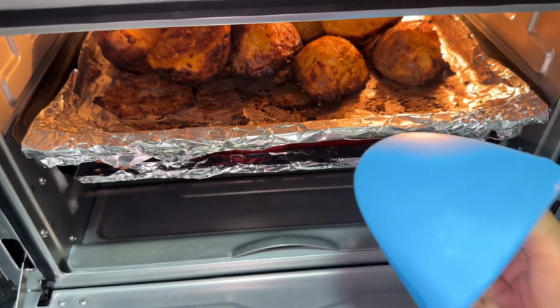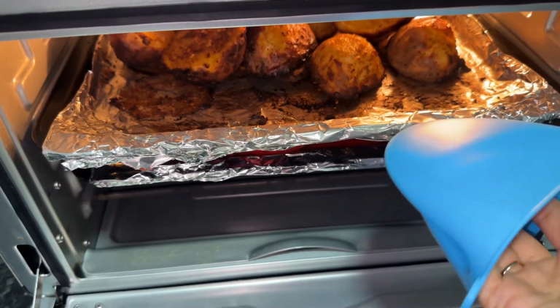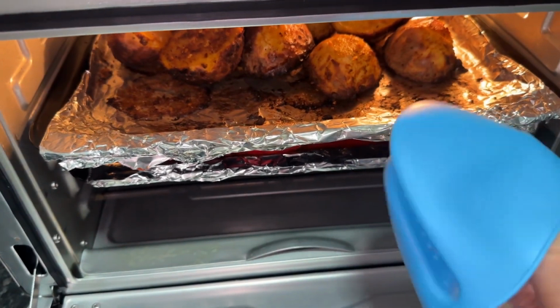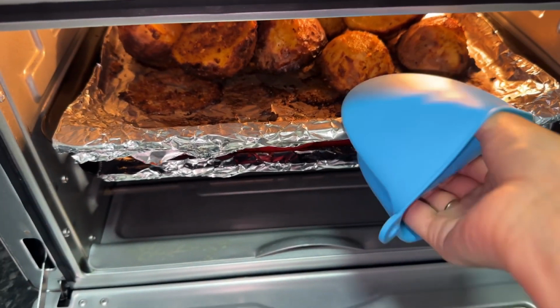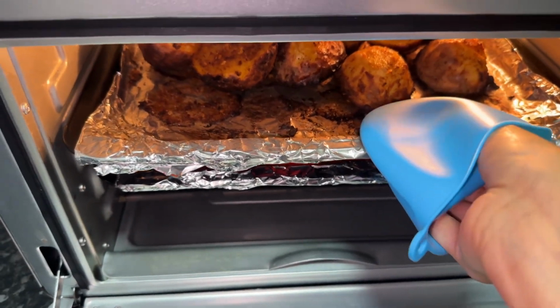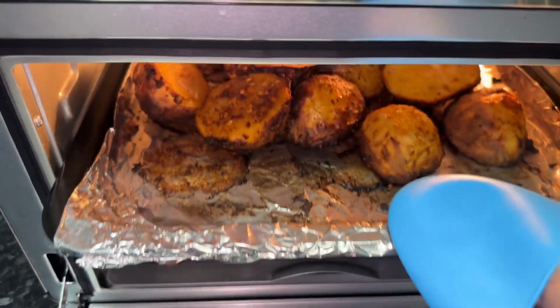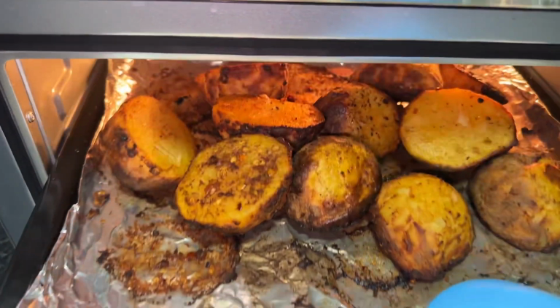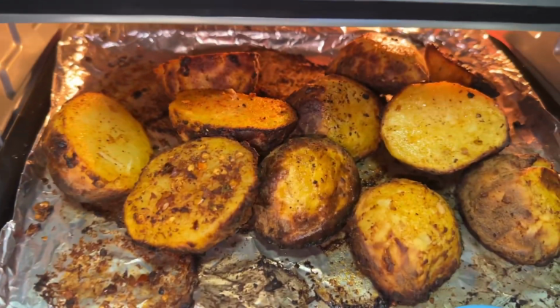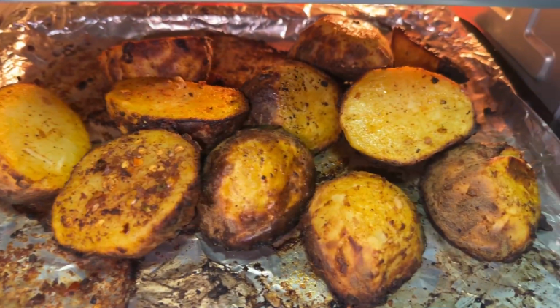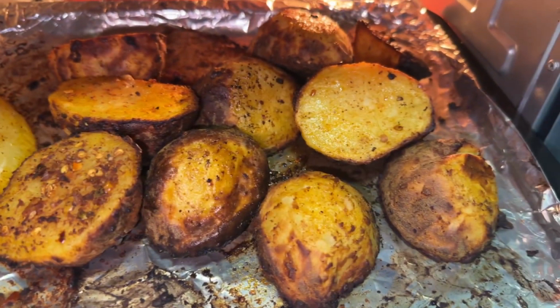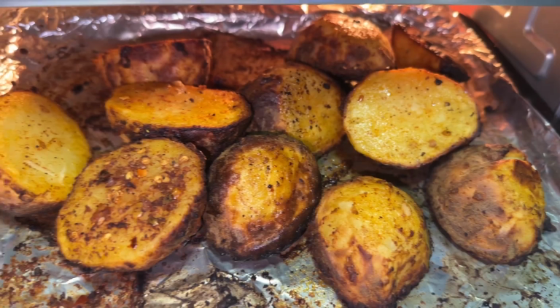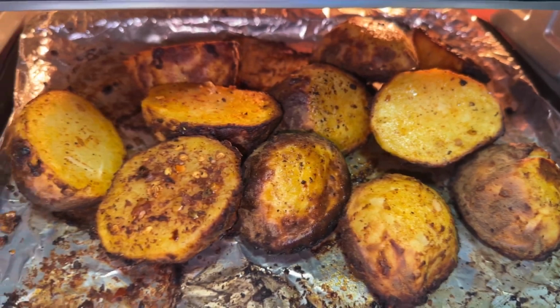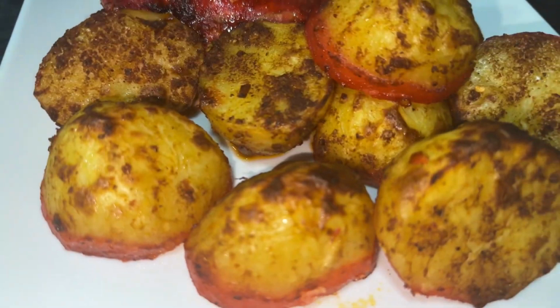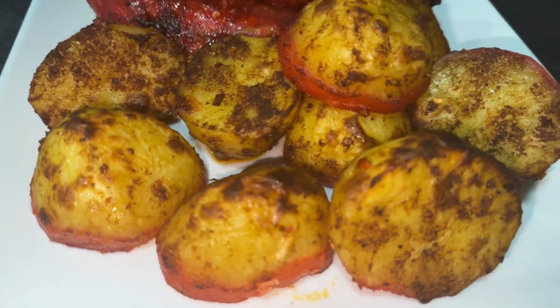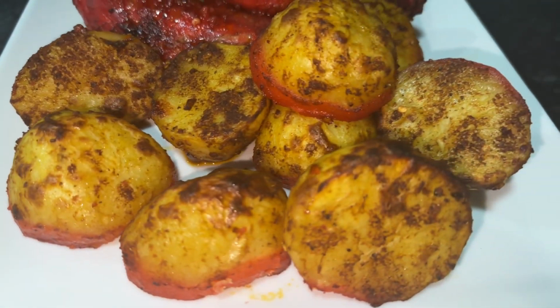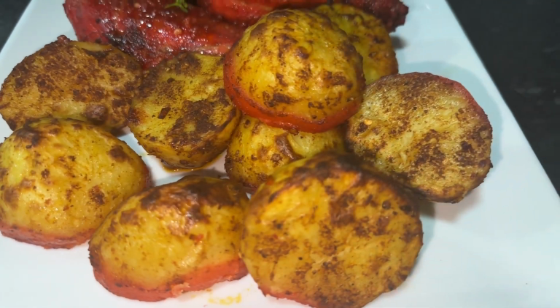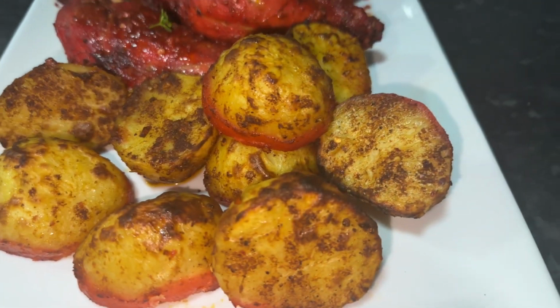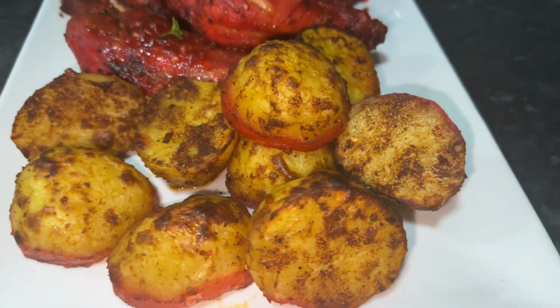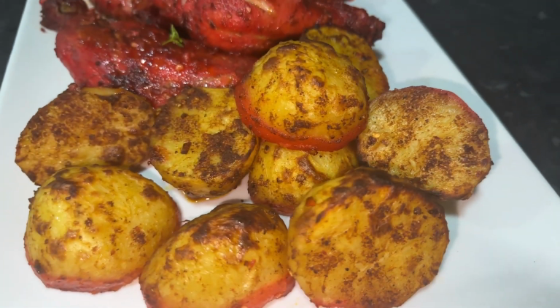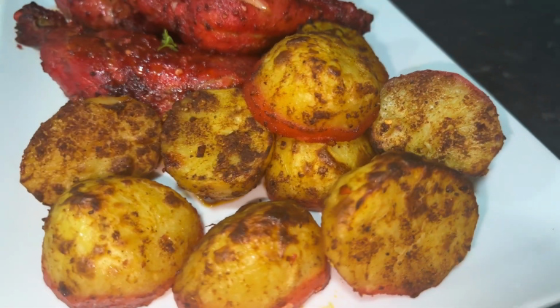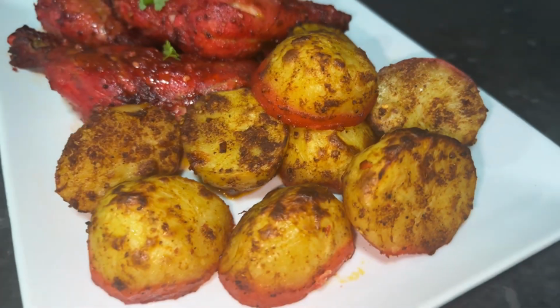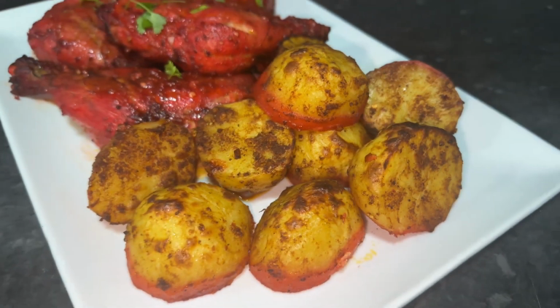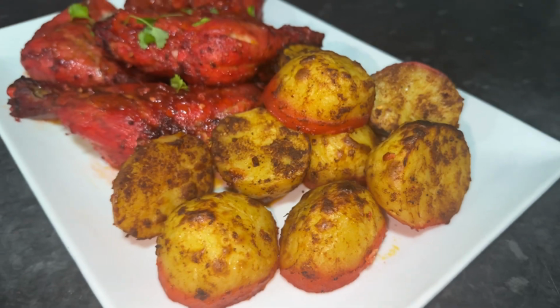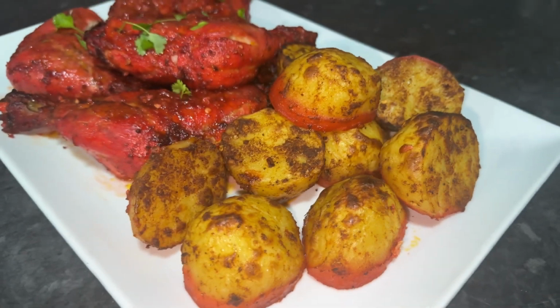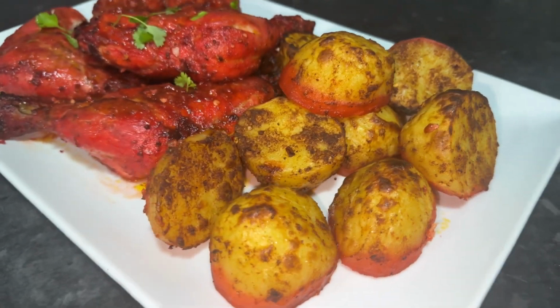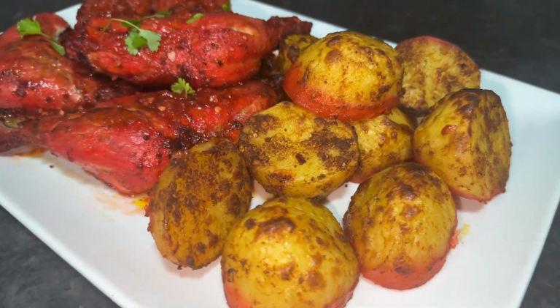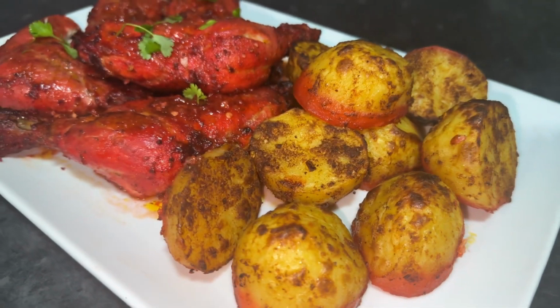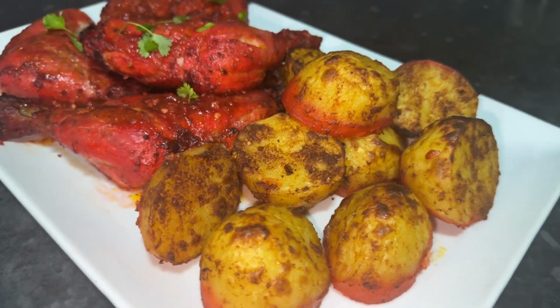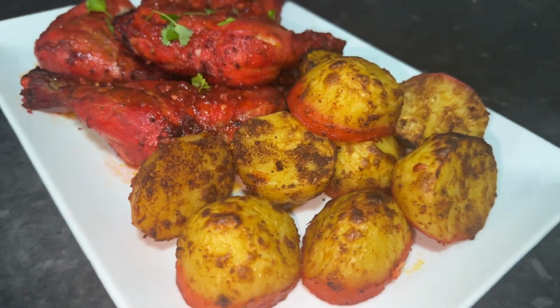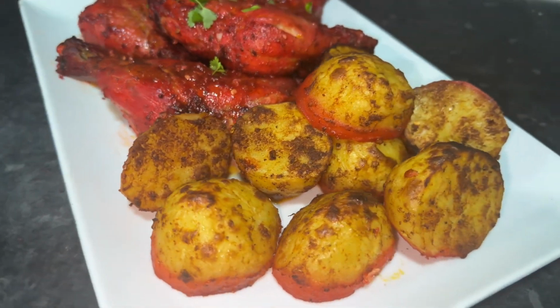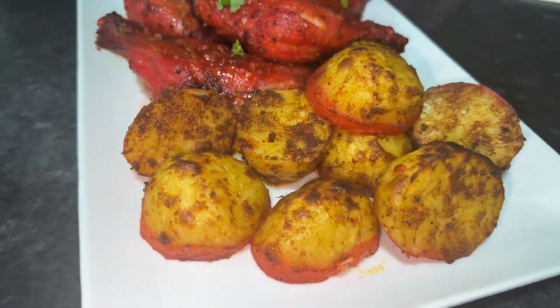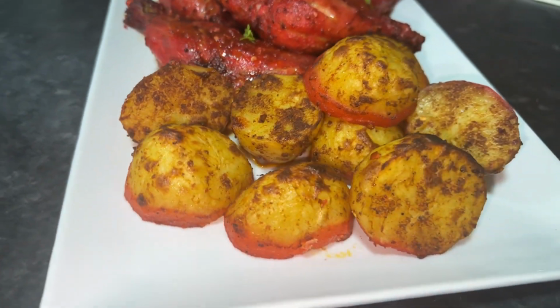And there we have our crispy tandoori potatoes, all ready to eat! That's it guys, it's just as simple as that. I hope you enjoyed this quick and easy airfryer recipe. If you did, please give me a thumbs up and leave me a comment. Thanks guys, till next time!